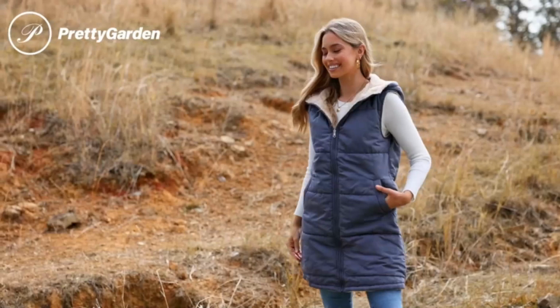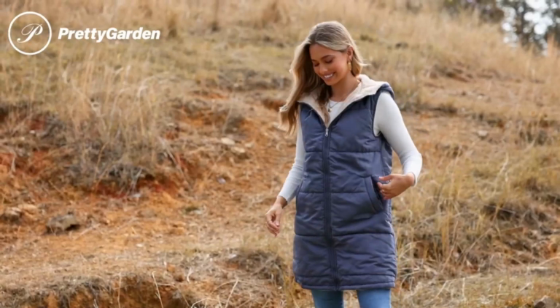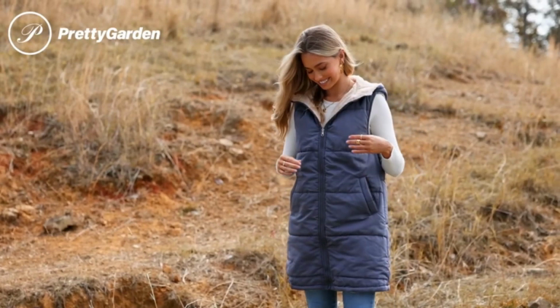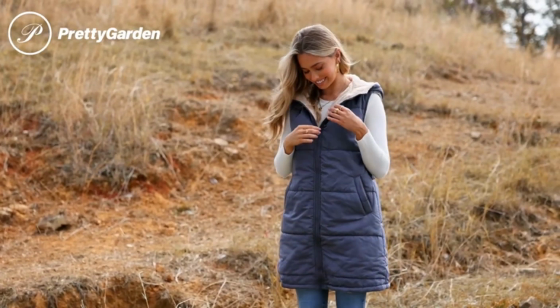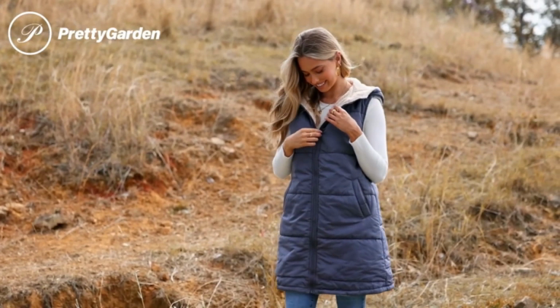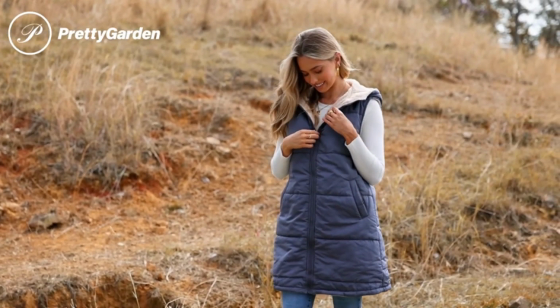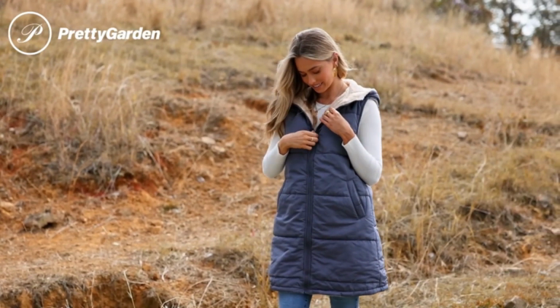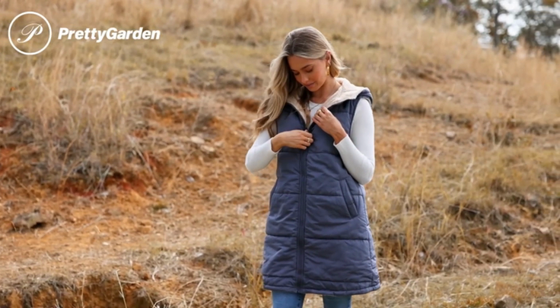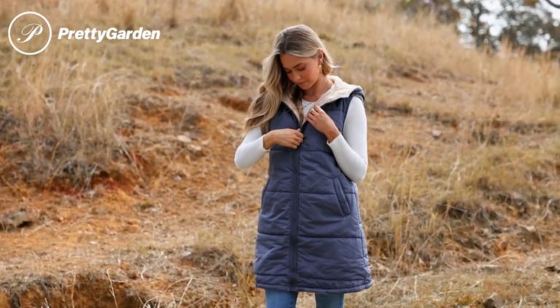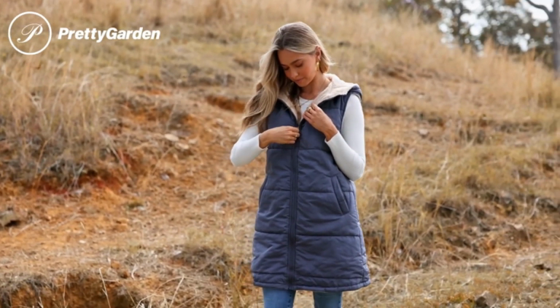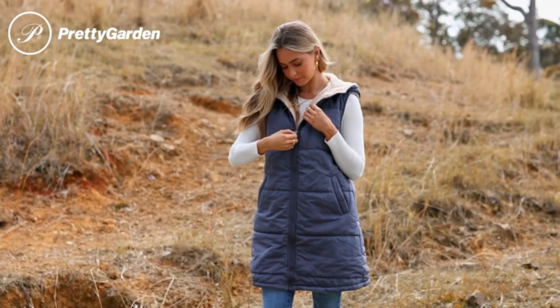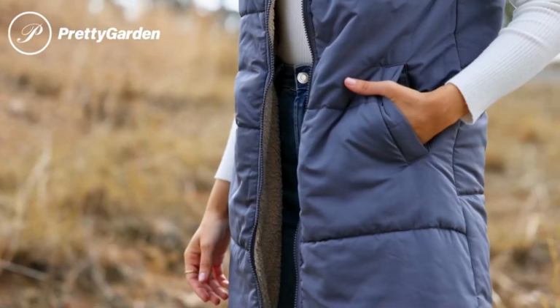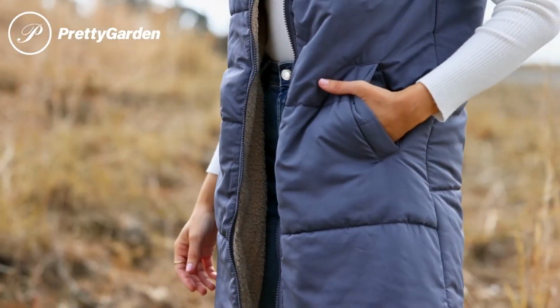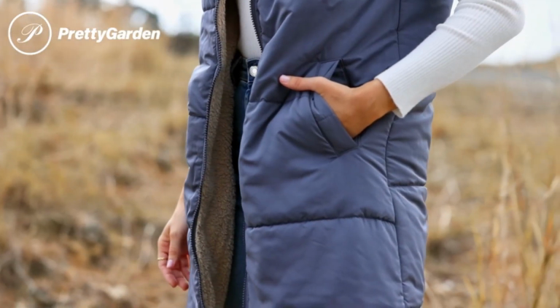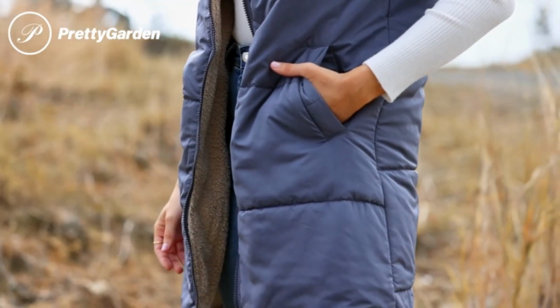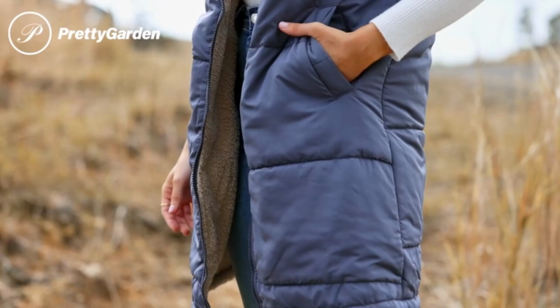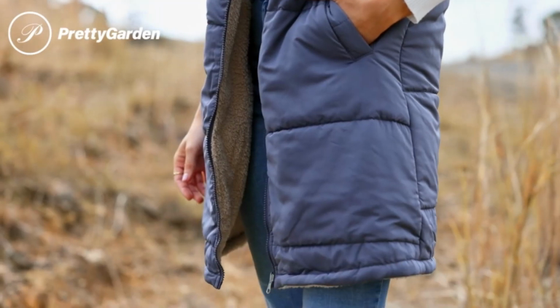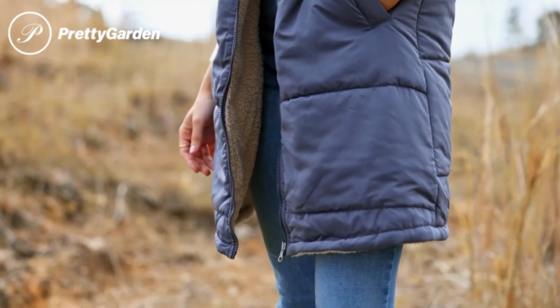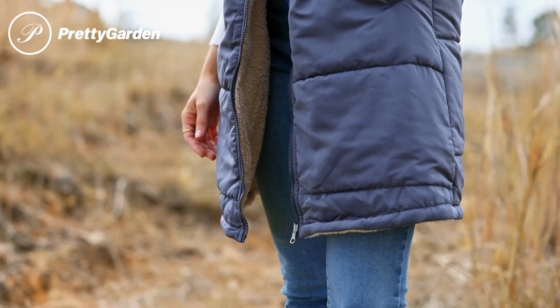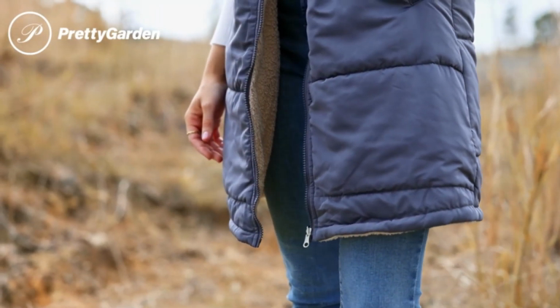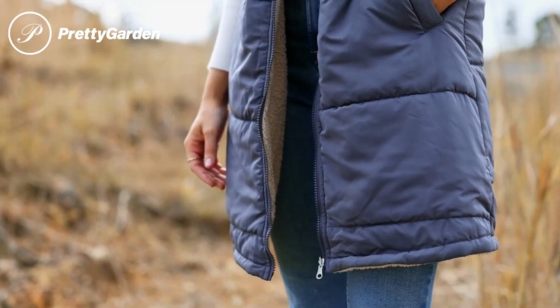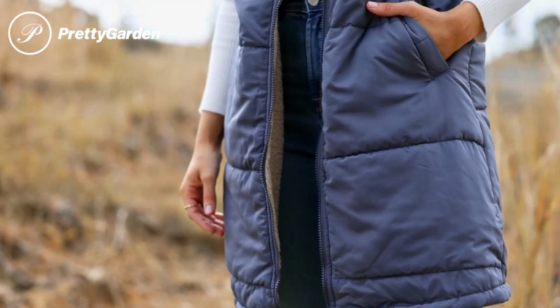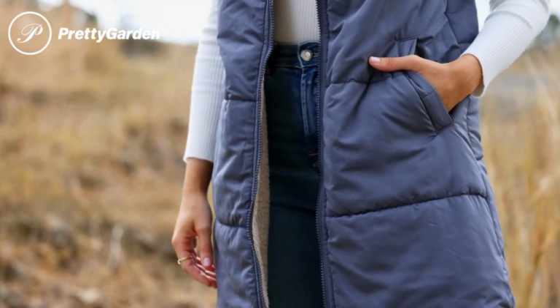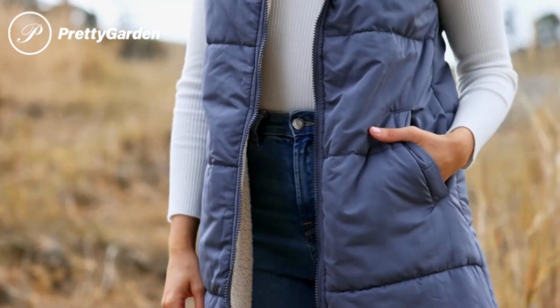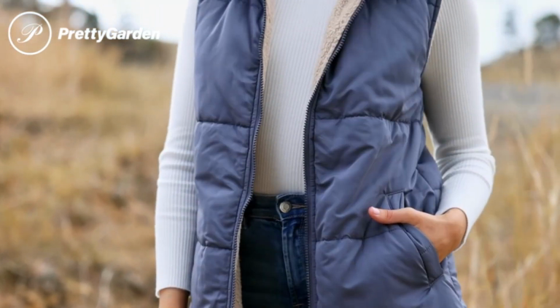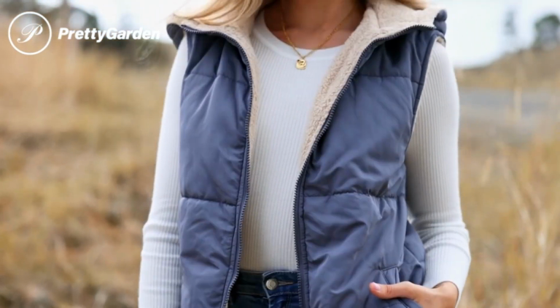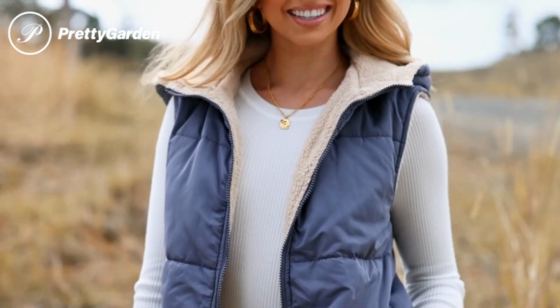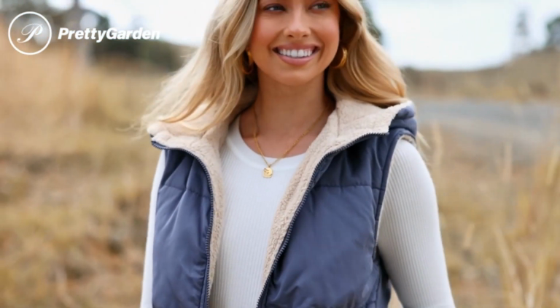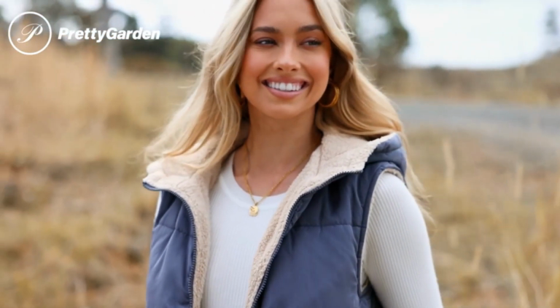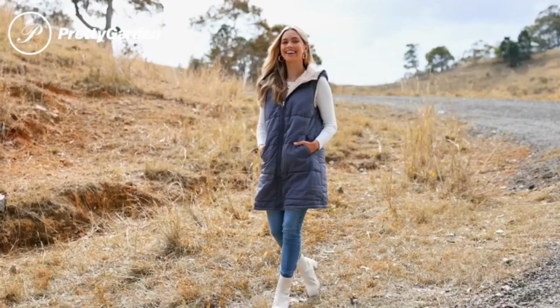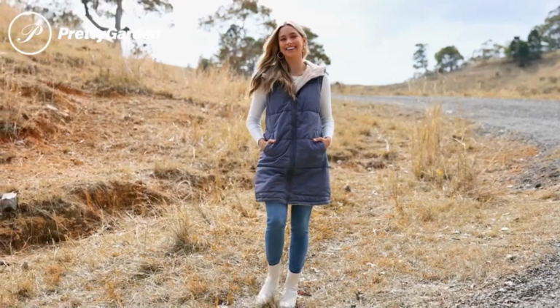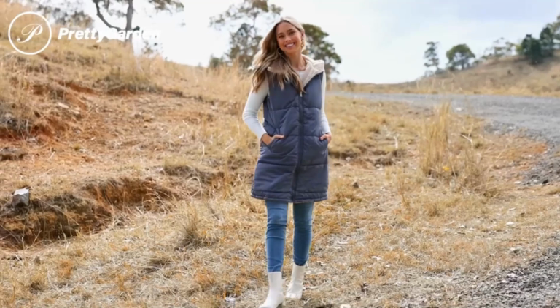Step into fall fashion with Pretty Garden Women's Reversible Vest, Amazon's bestseller. Join a community of satisfied customers, adorned with 5-star ratings.